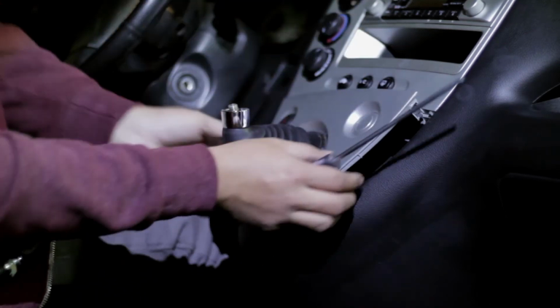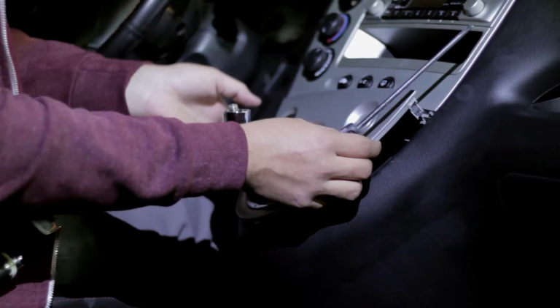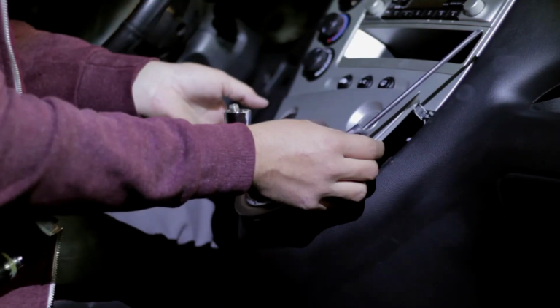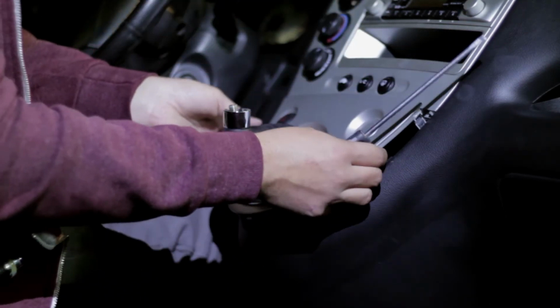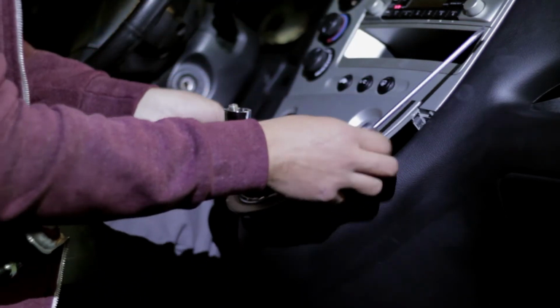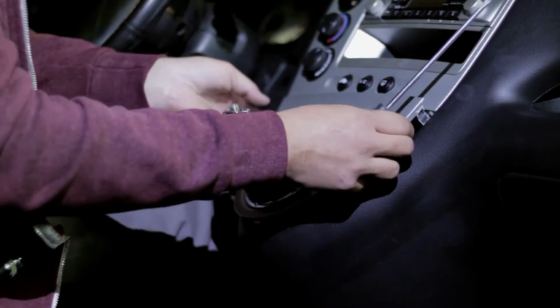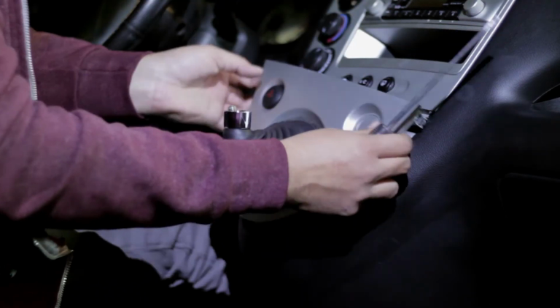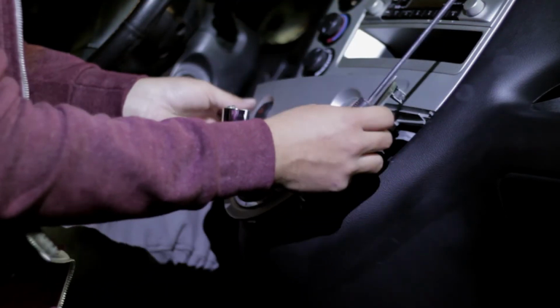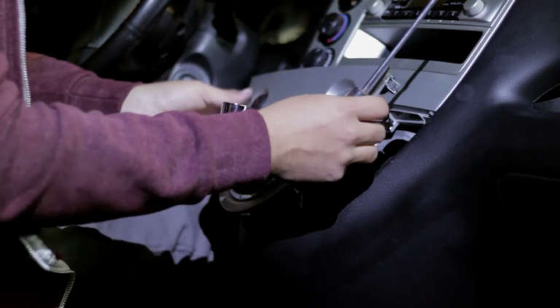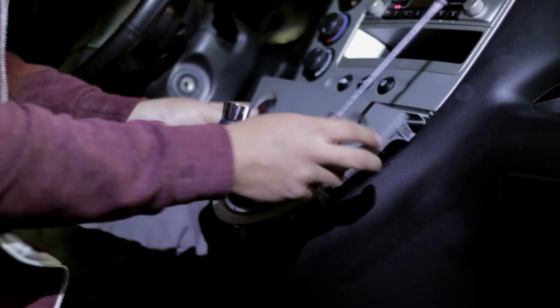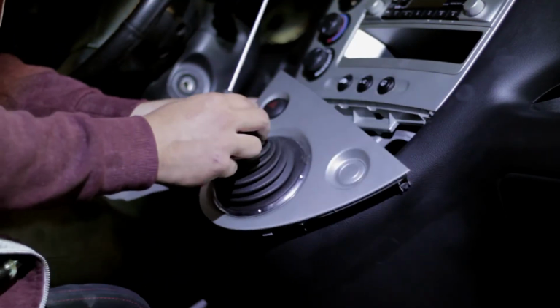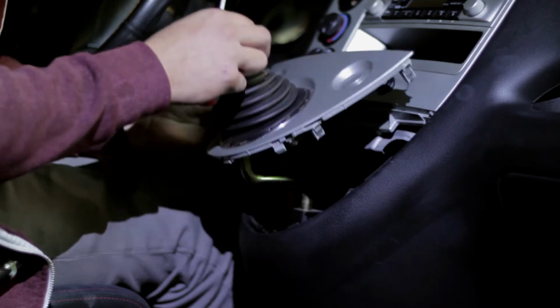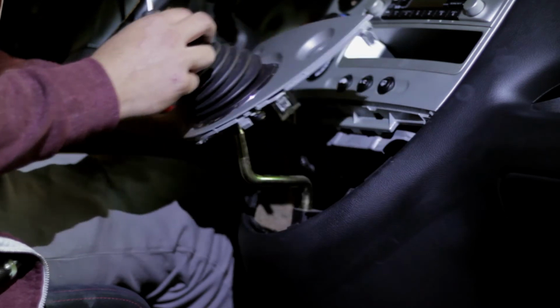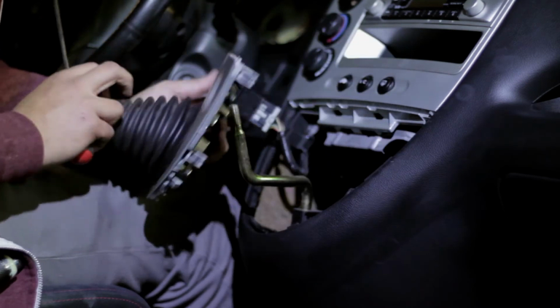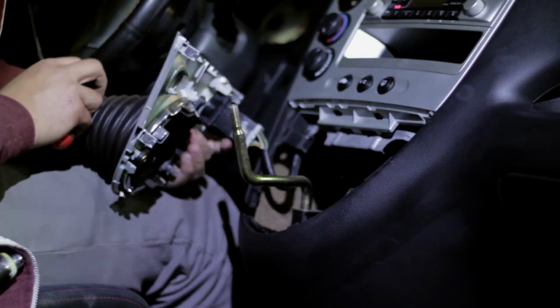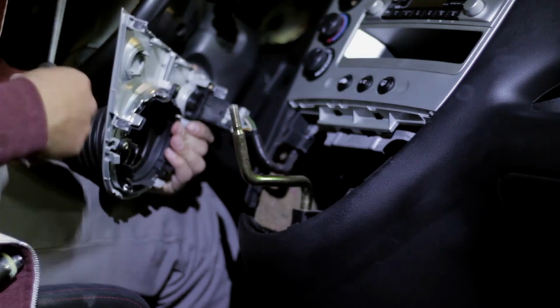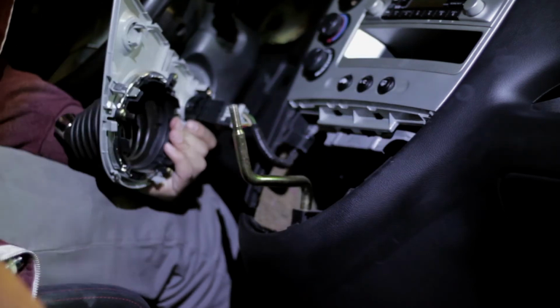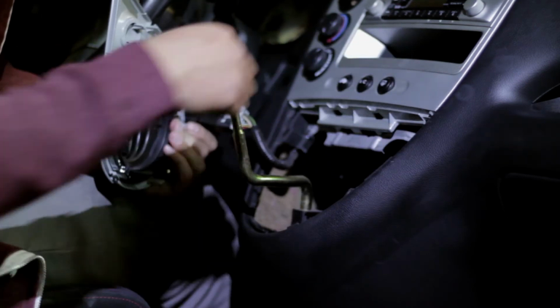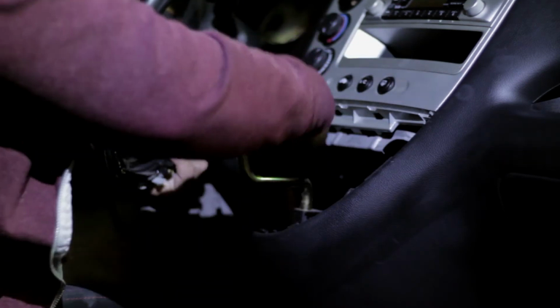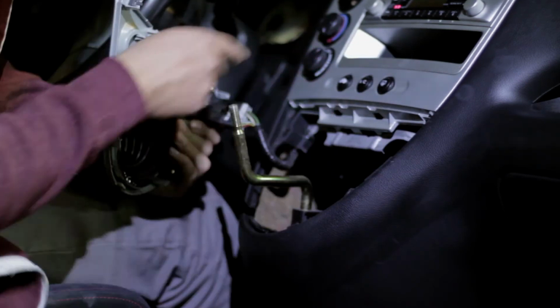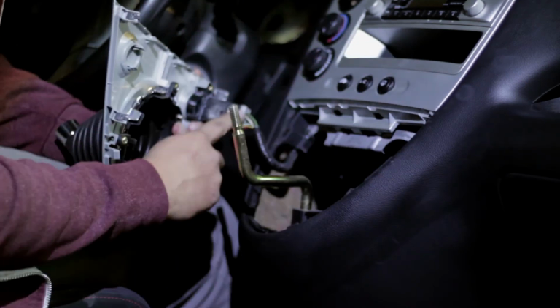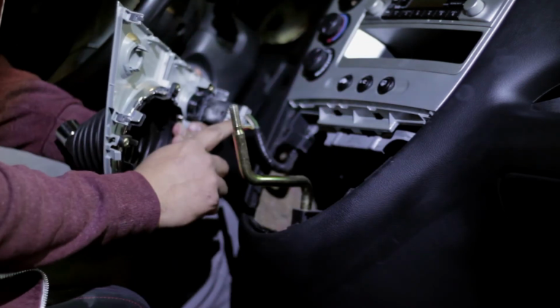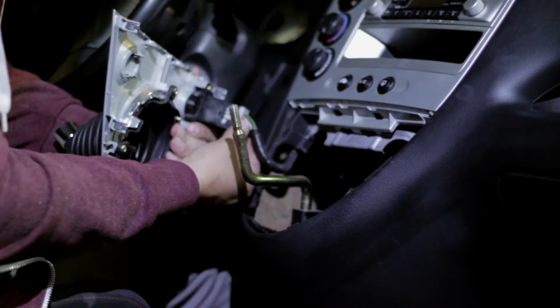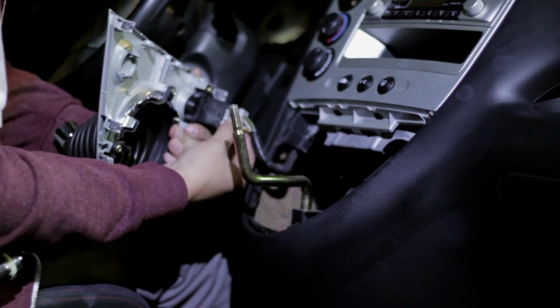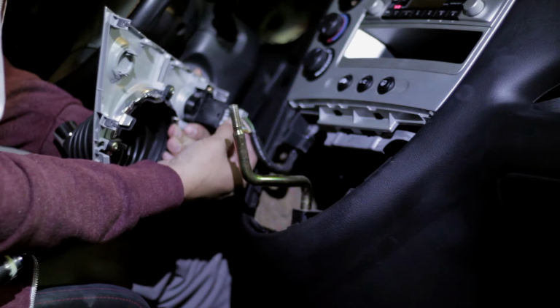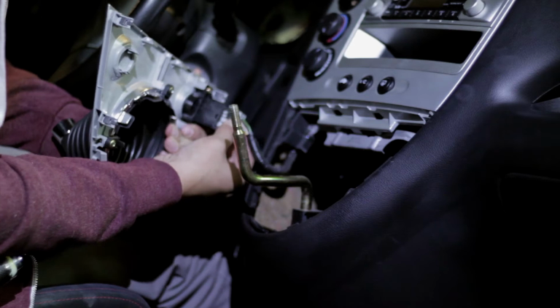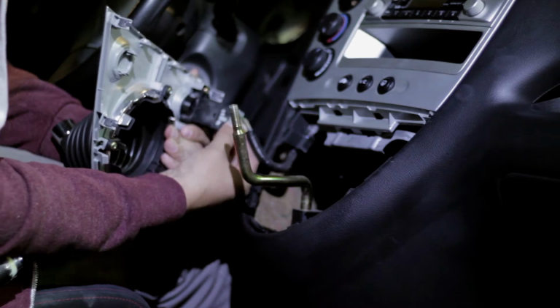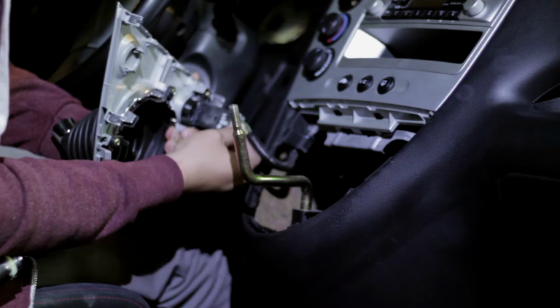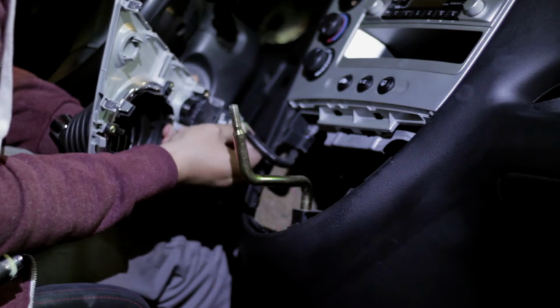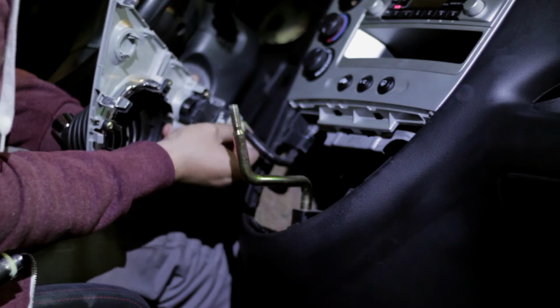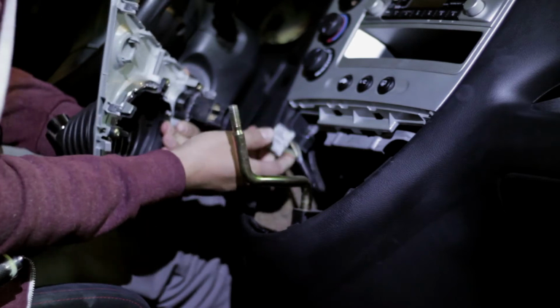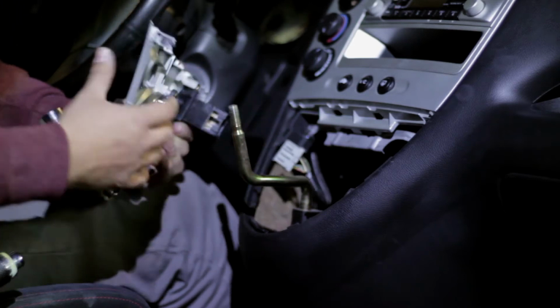Once this is off go ahead and disconnect the hazard light — all you have to do is unclip it. Then you can go ahead and remove the shift boot and panel altogether.